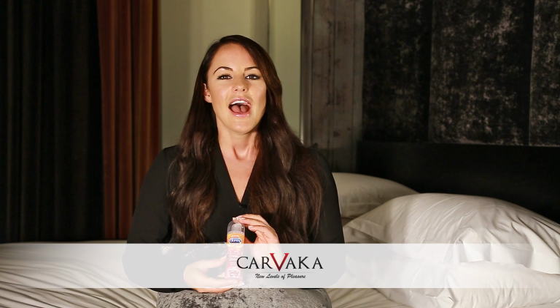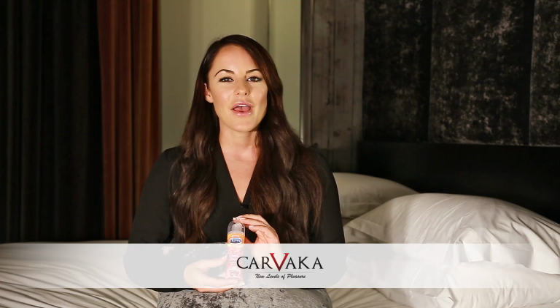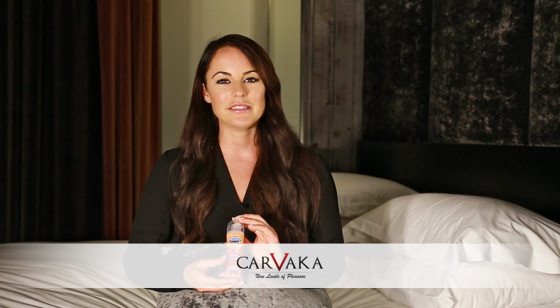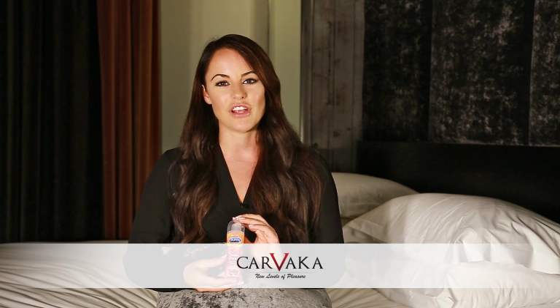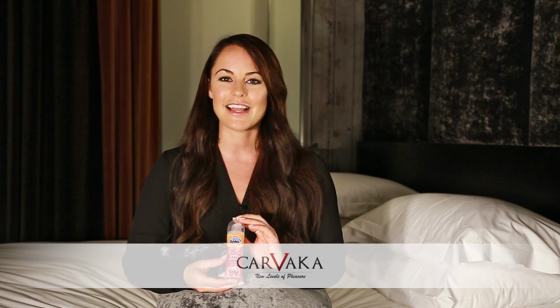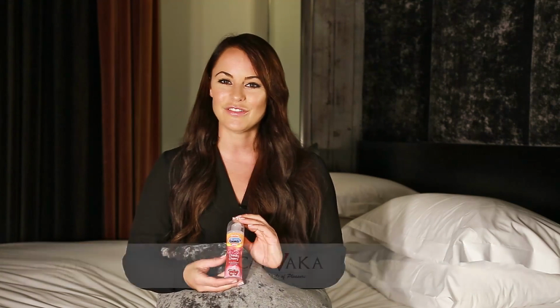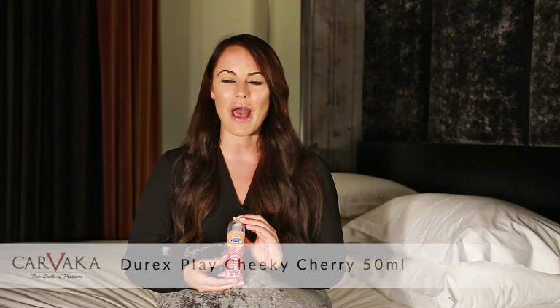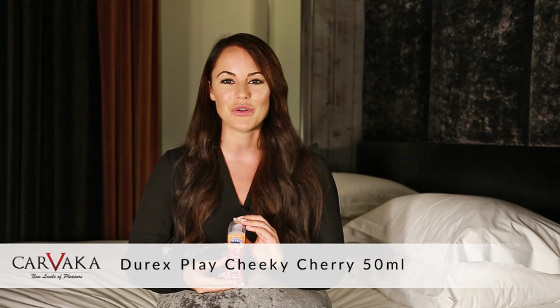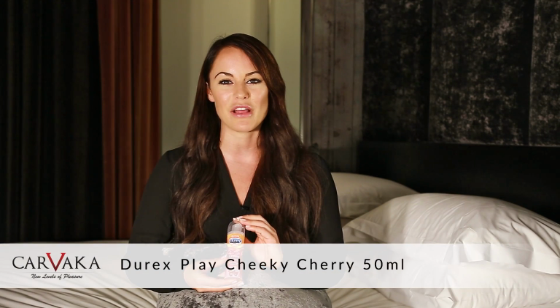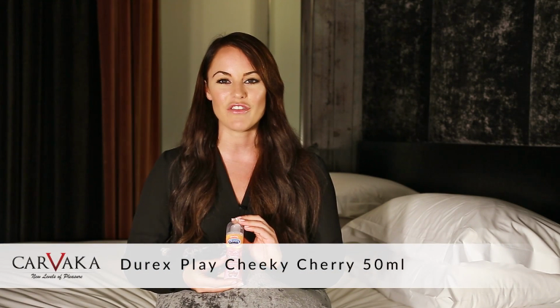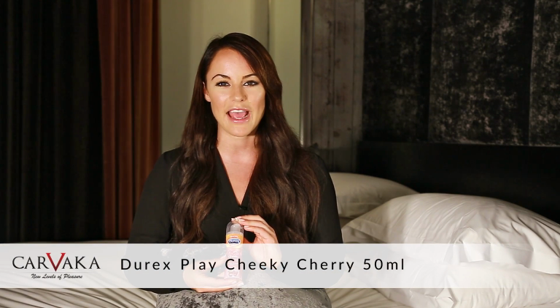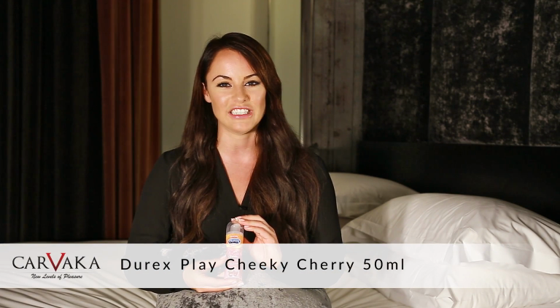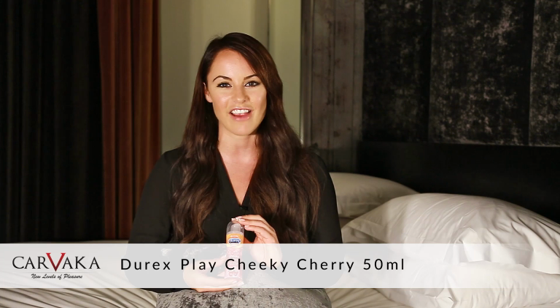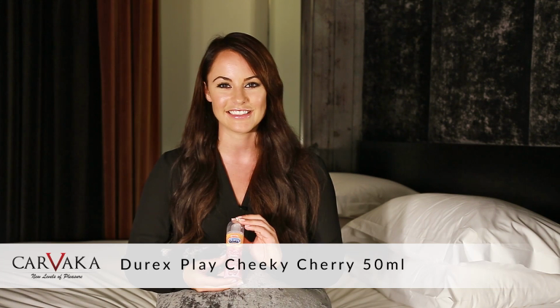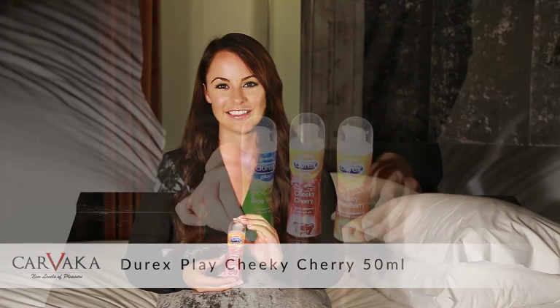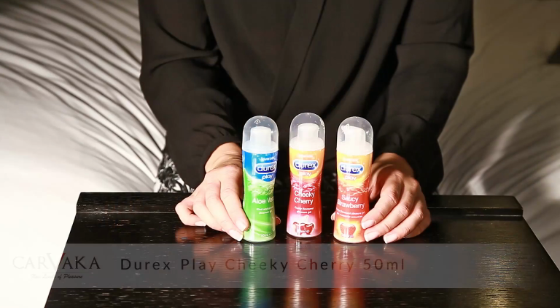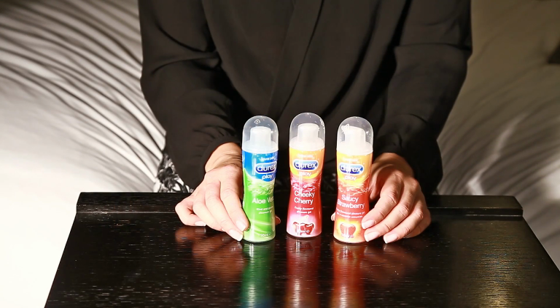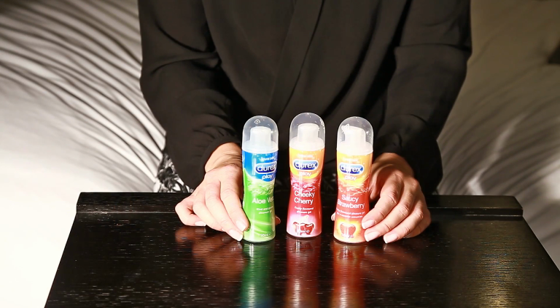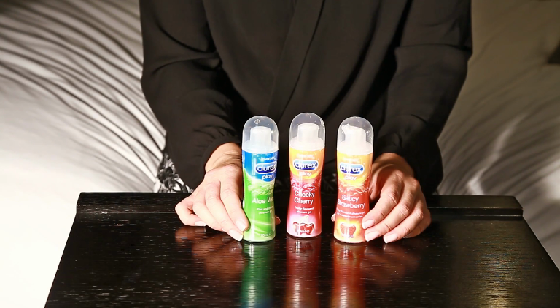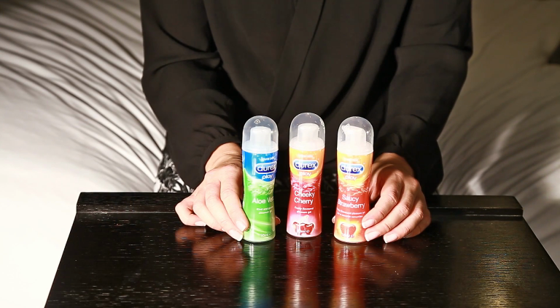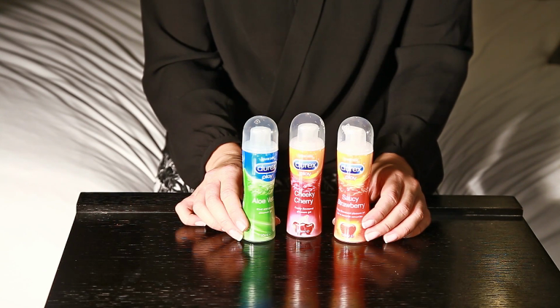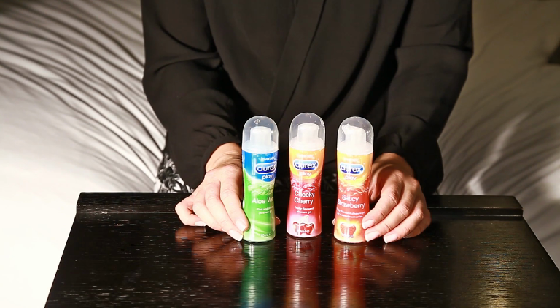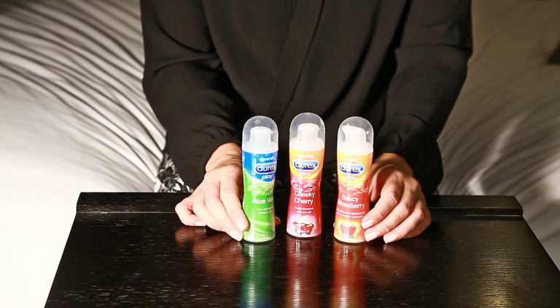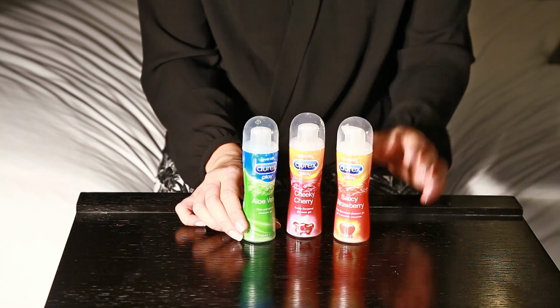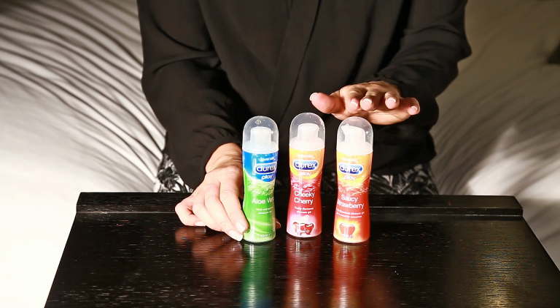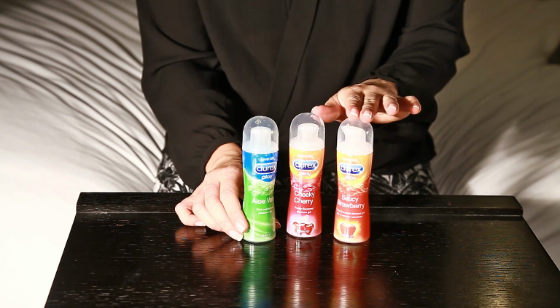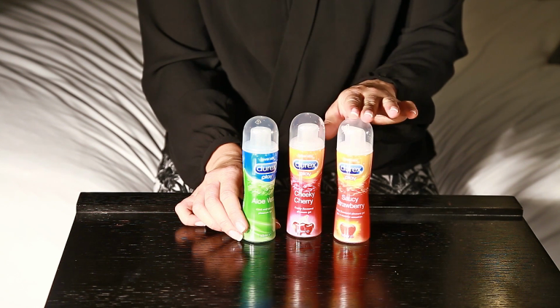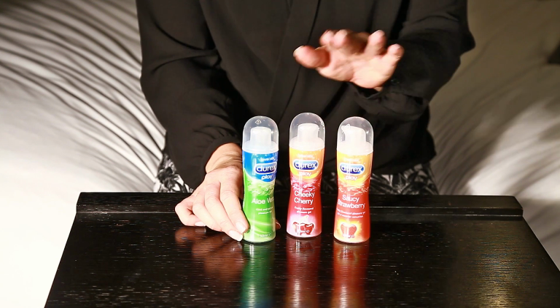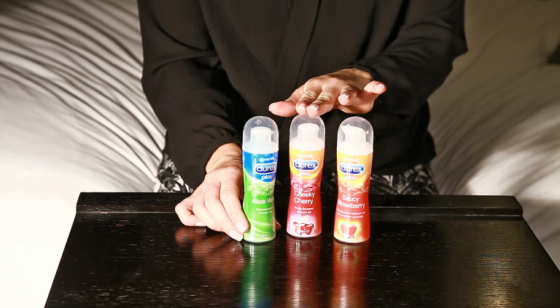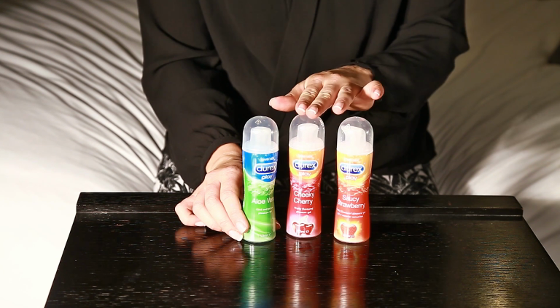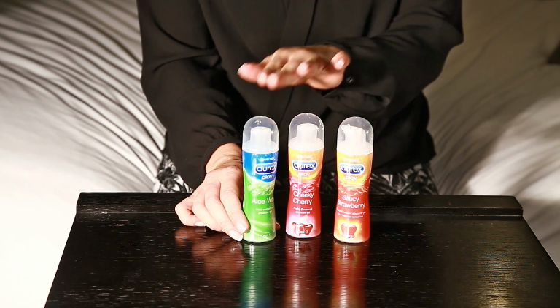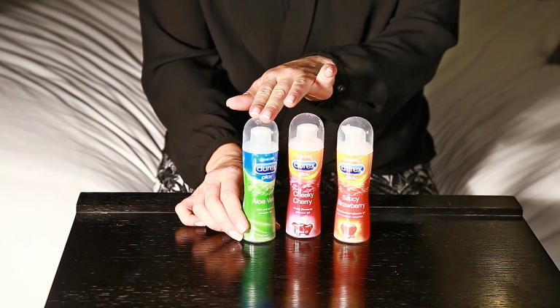Hello, I'm Samantha Jones and in this video I'll be talking about the Jorex Play Cheeky Cherry. This is the flavoured Jorex Lubricant range. We have Saucy Strawberry, Cheeky Cherry and Aloe Vera.